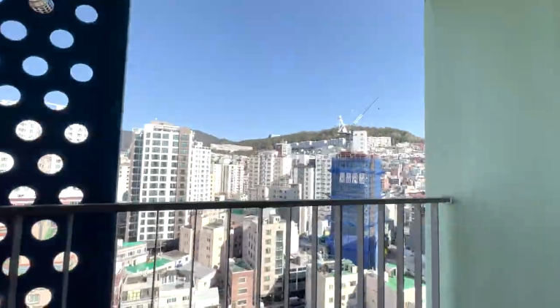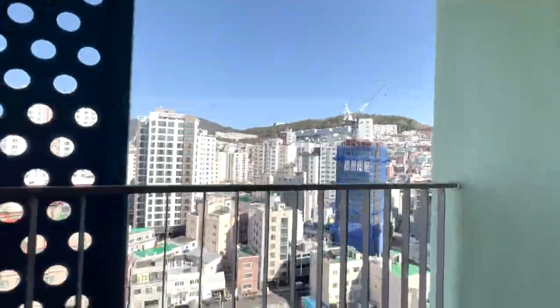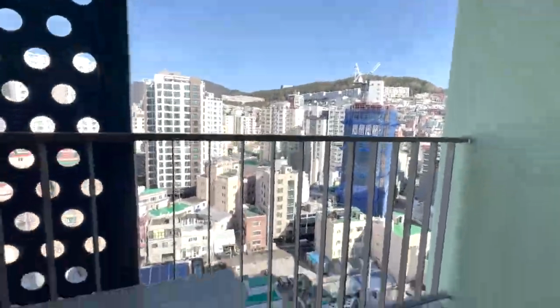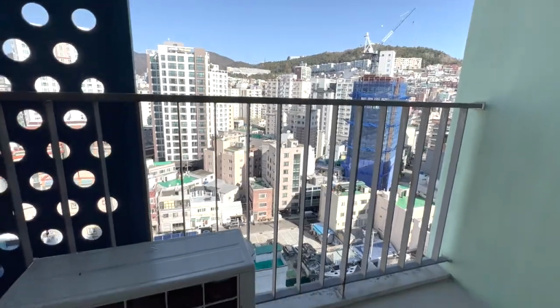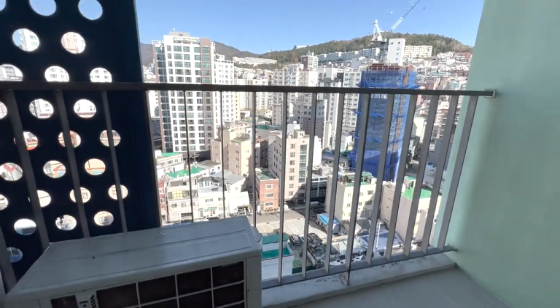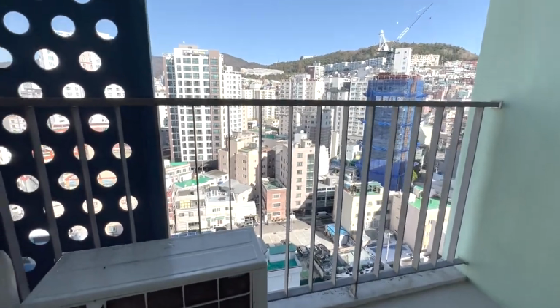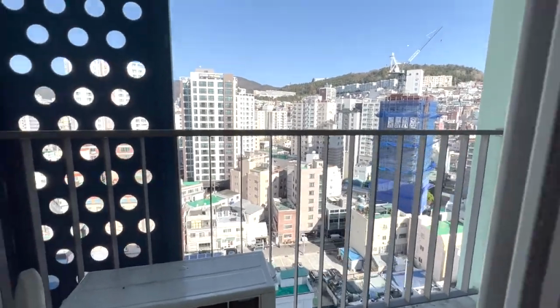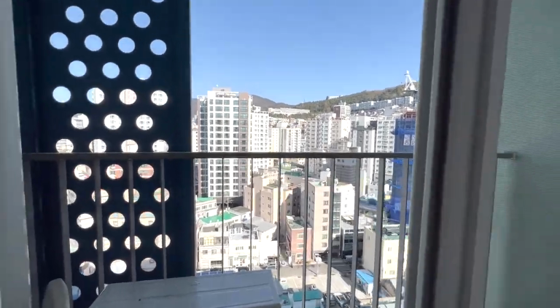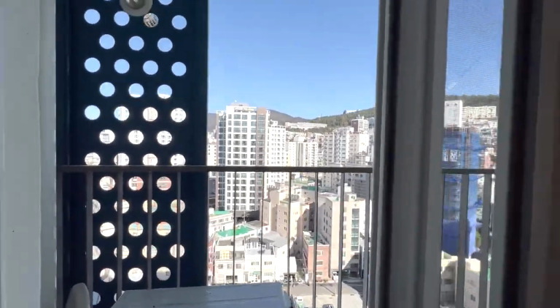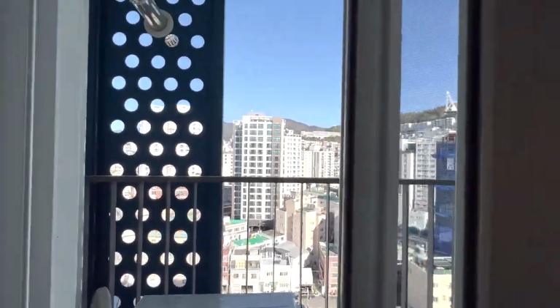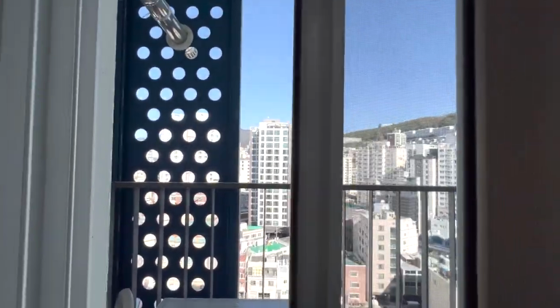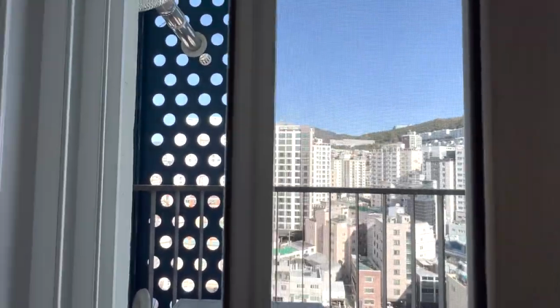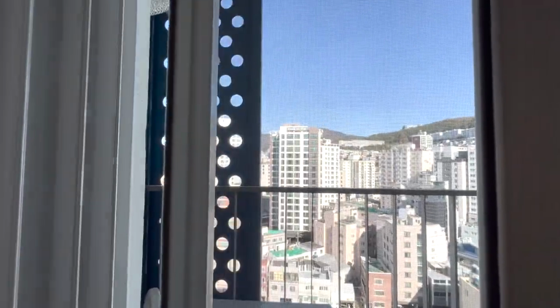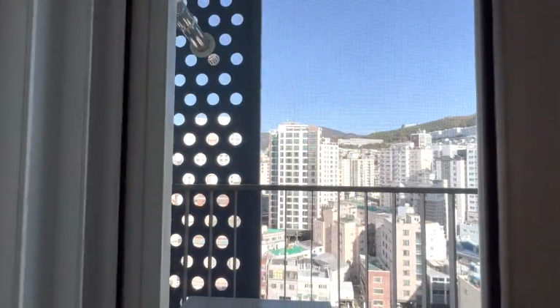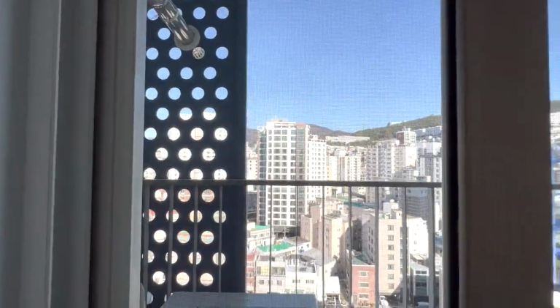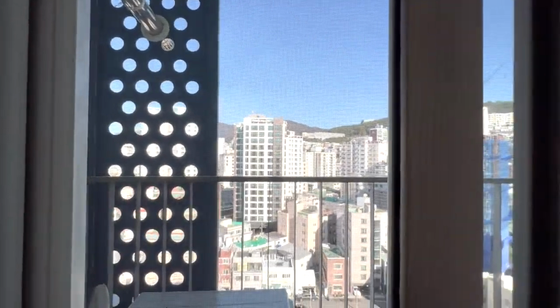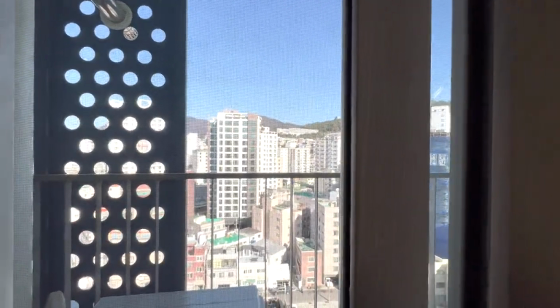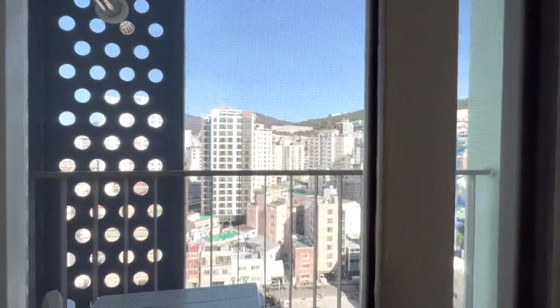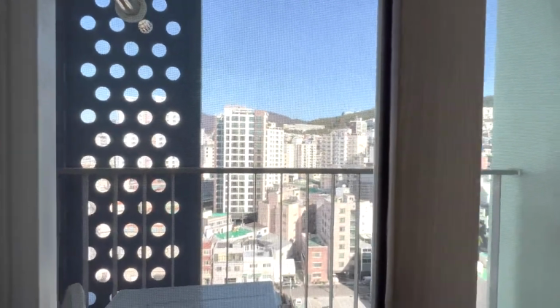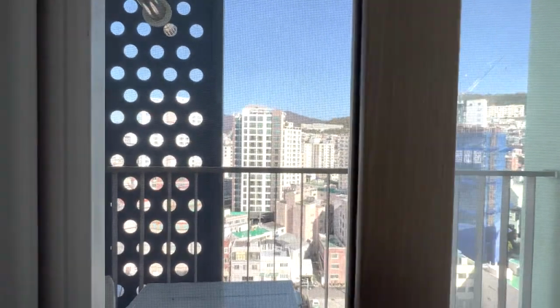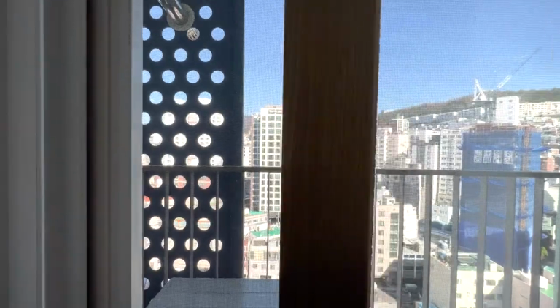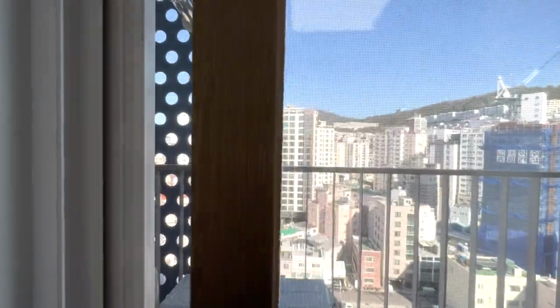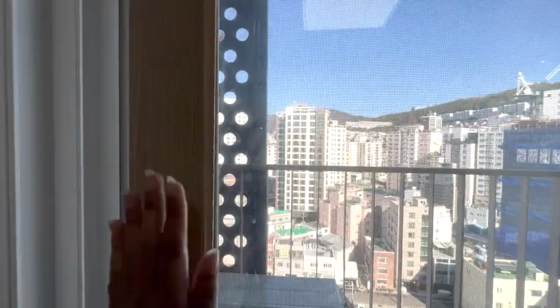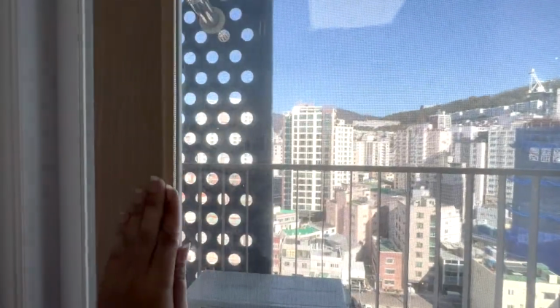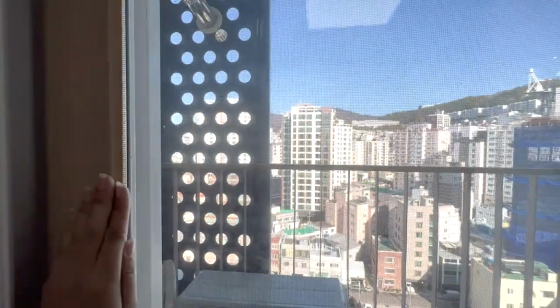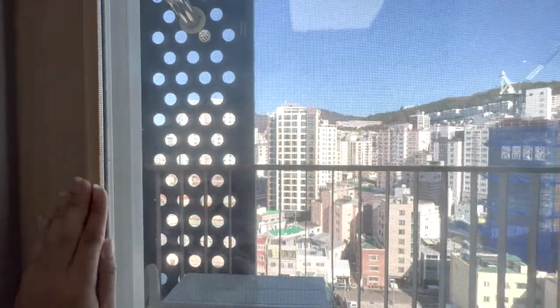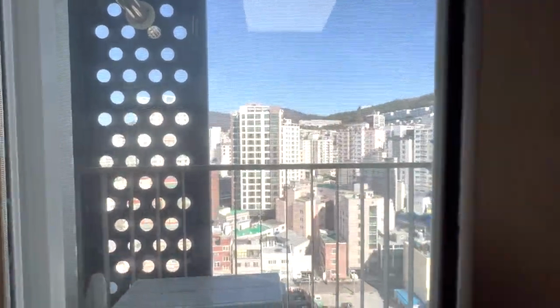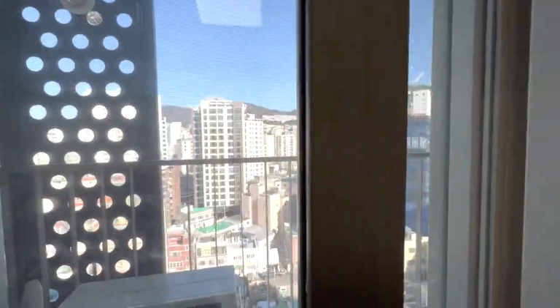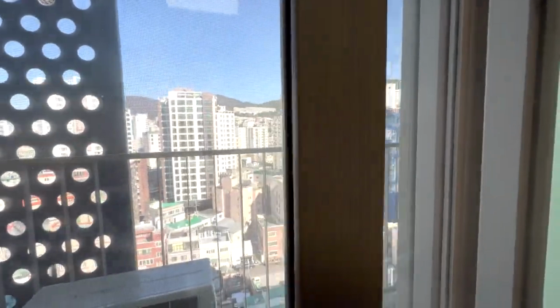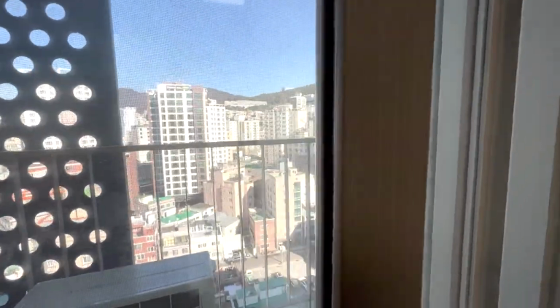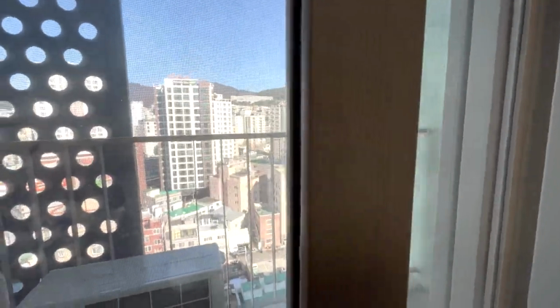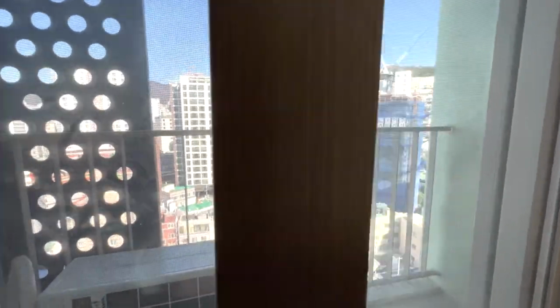Our balcony door has three layers. The outermost is a screen, then a double layer of glass doors. As you know, it gets cold during the winter.